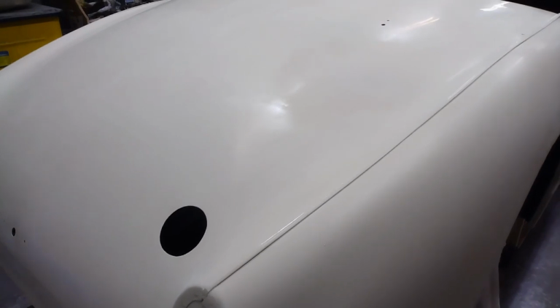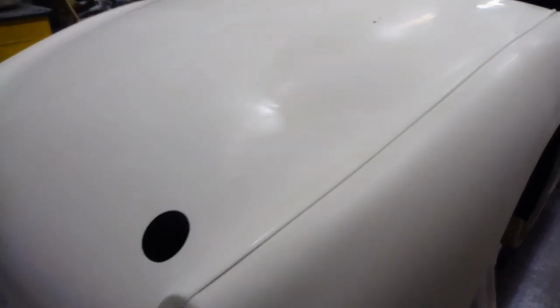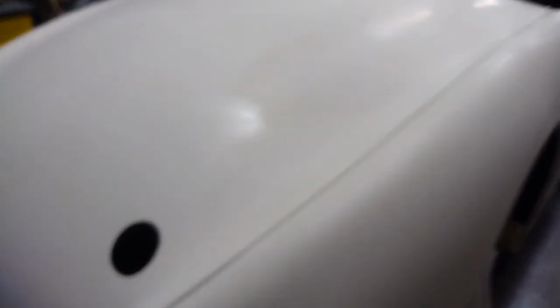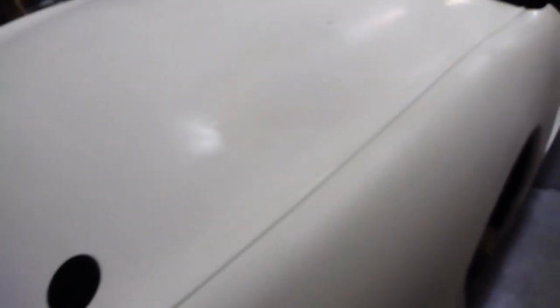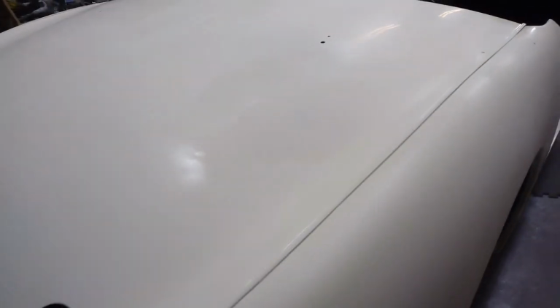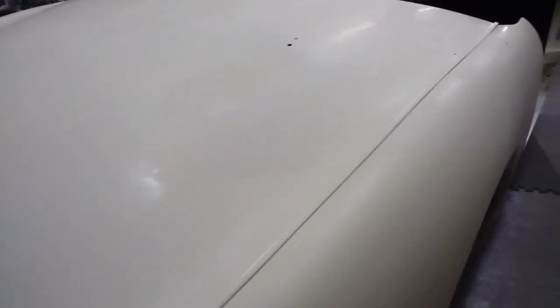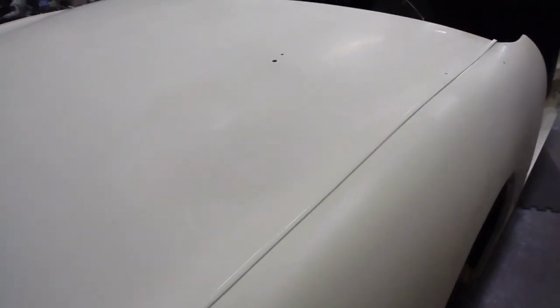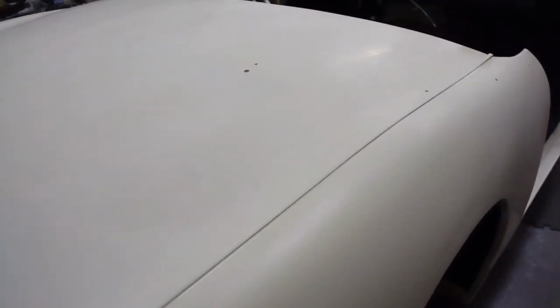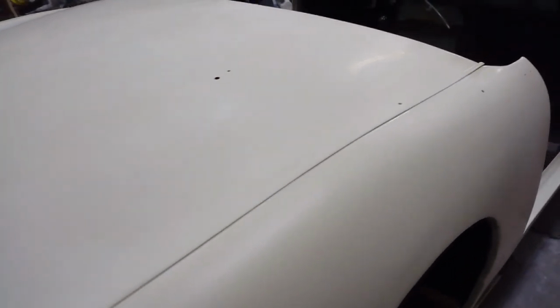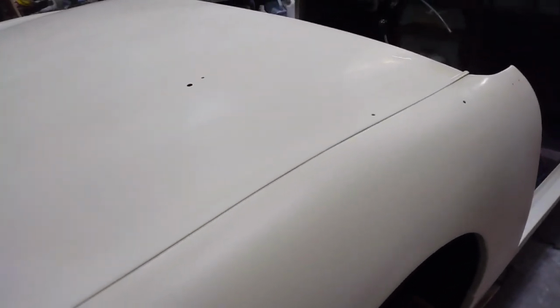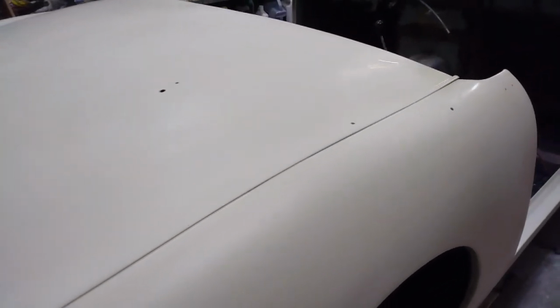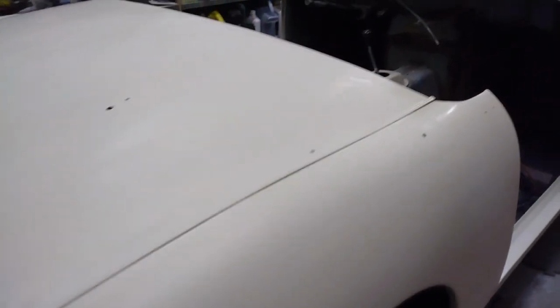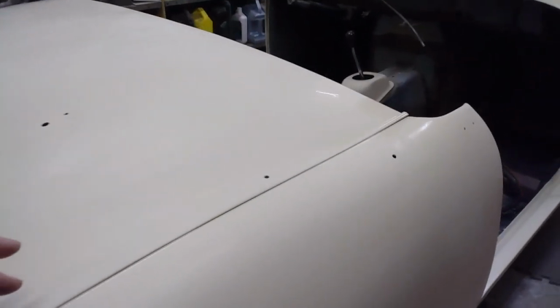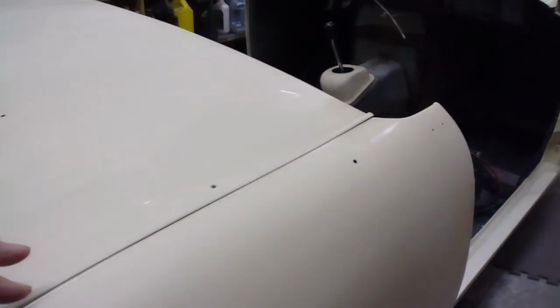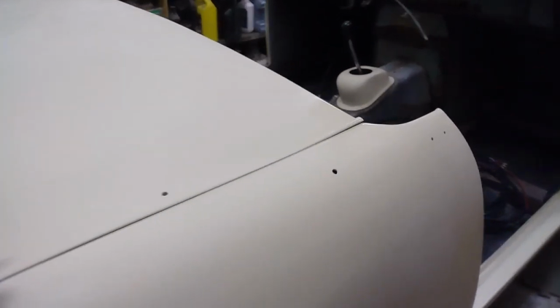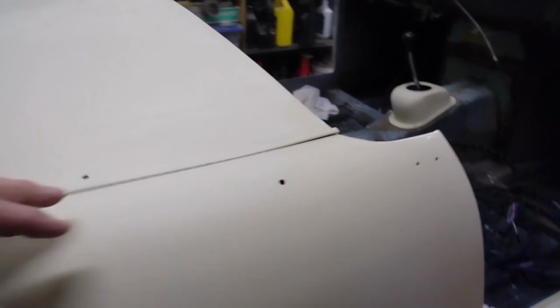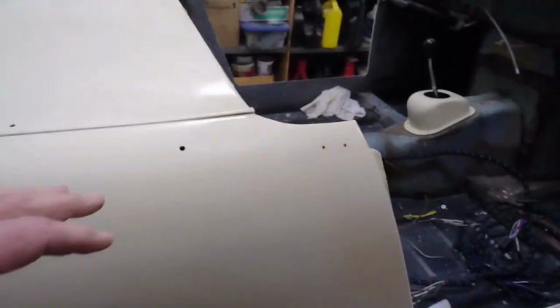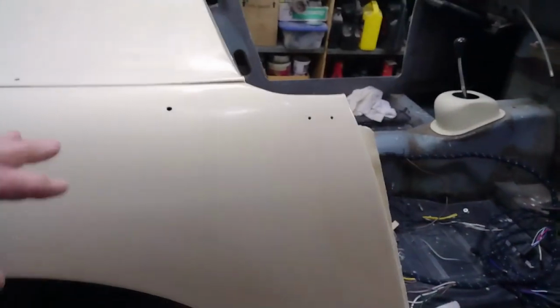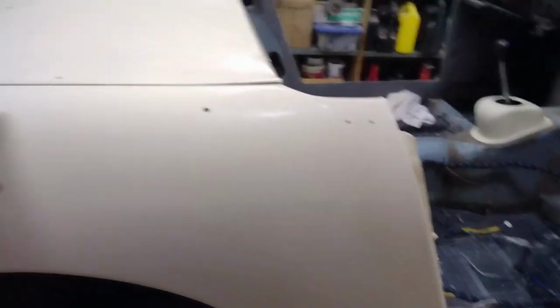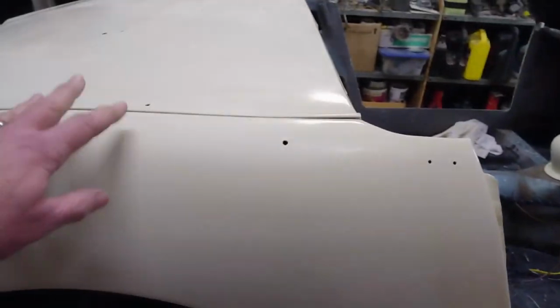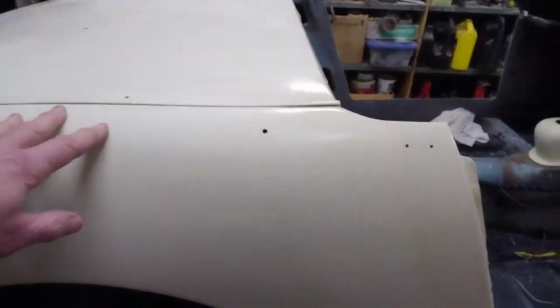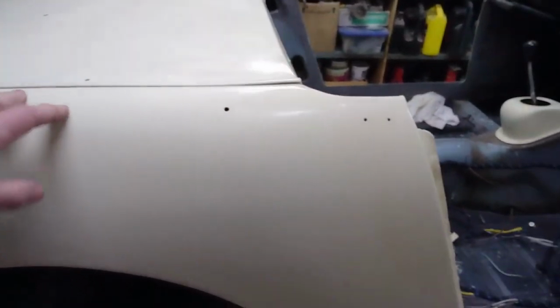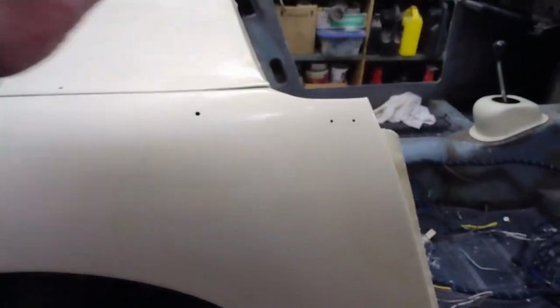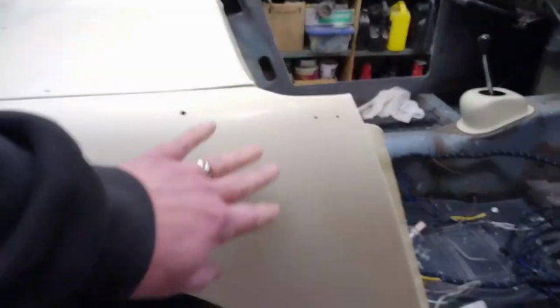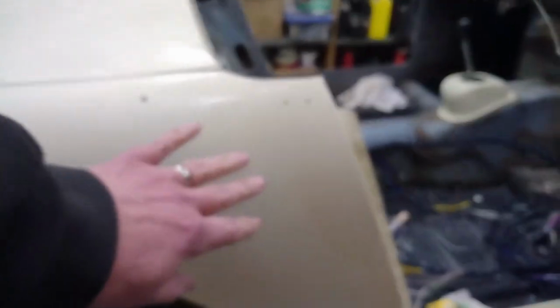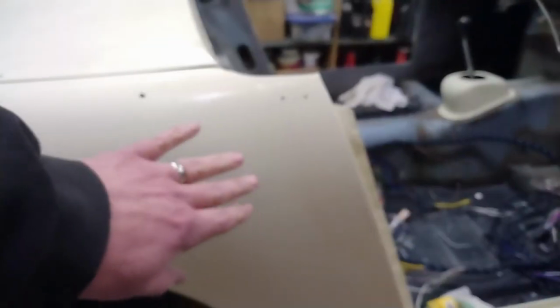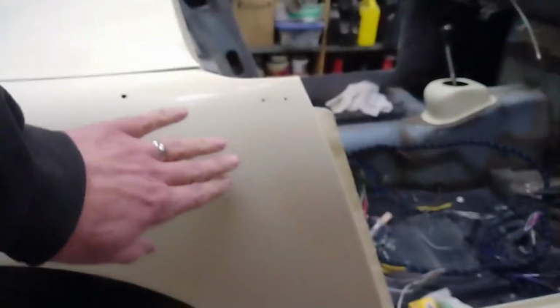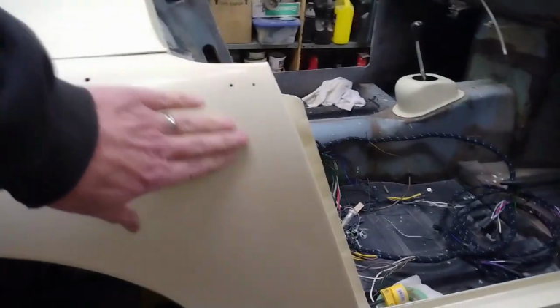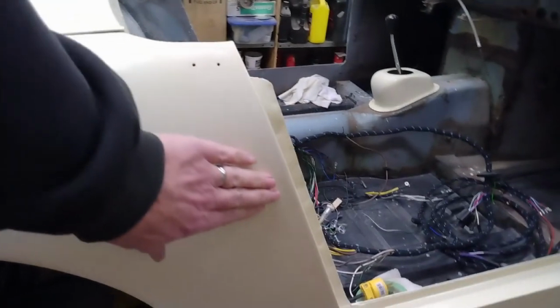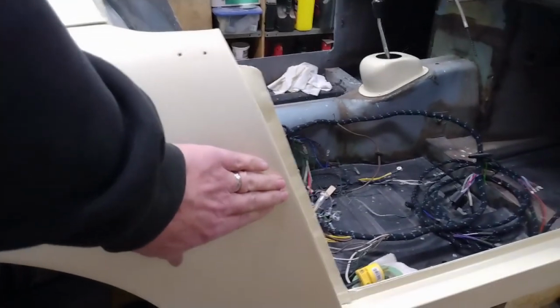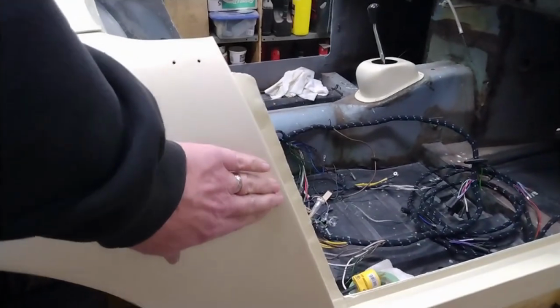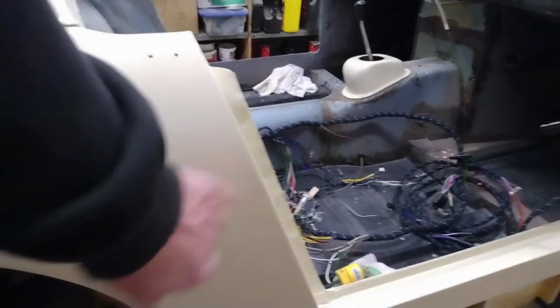I'm just going to get out the spray gun, hook up the compressor and use the paint that I've got that's the actual color, and that way I can make sure it gets matched up properly.